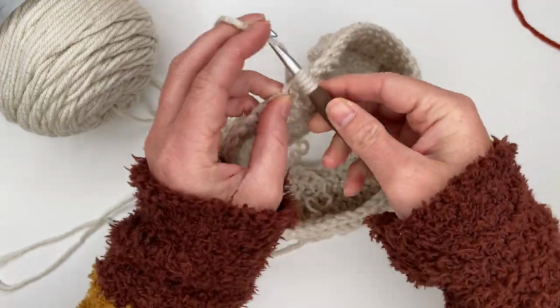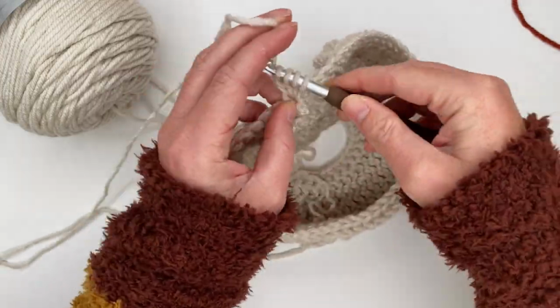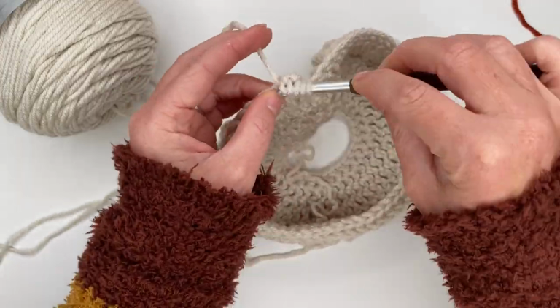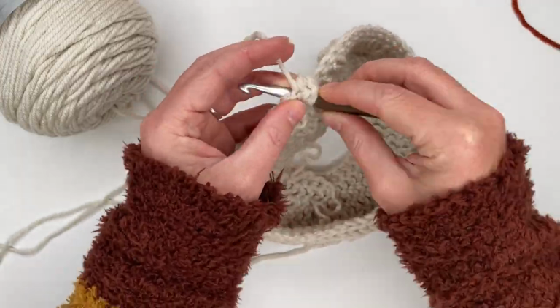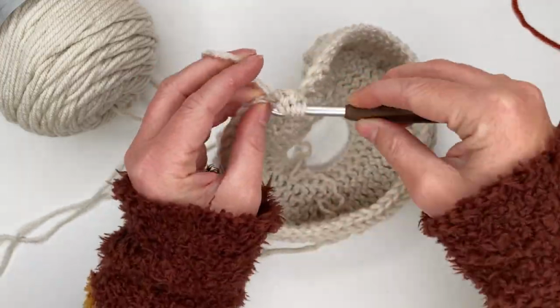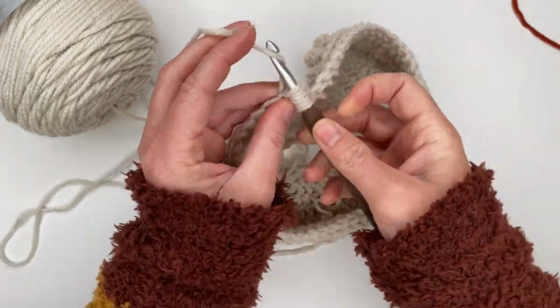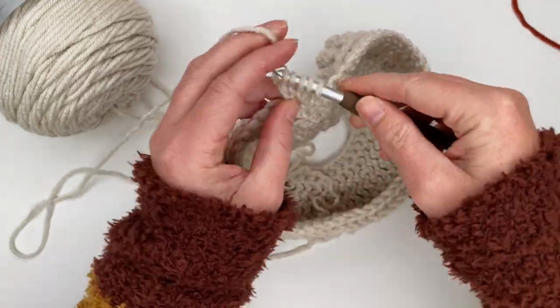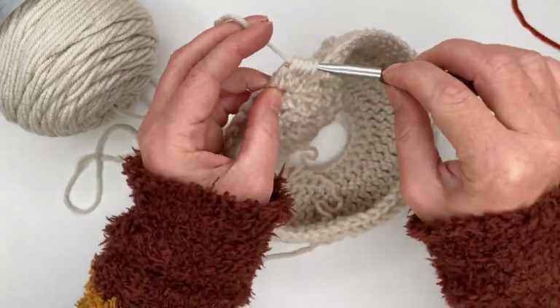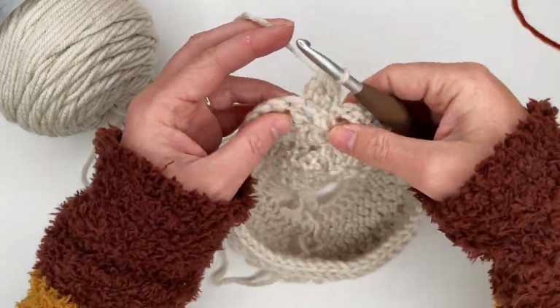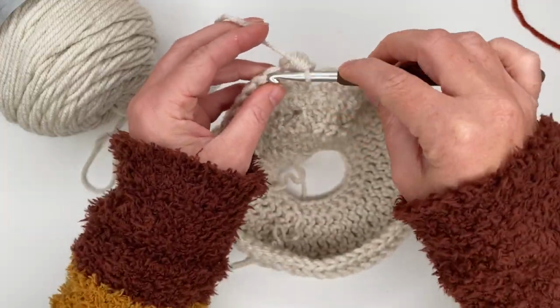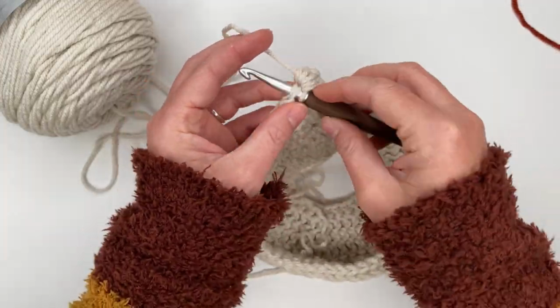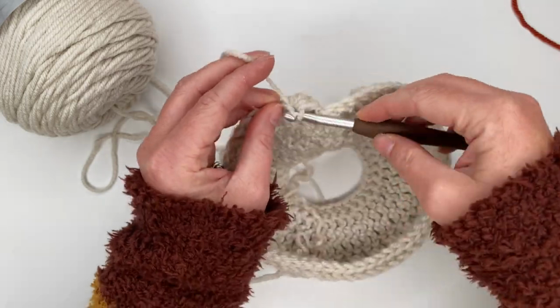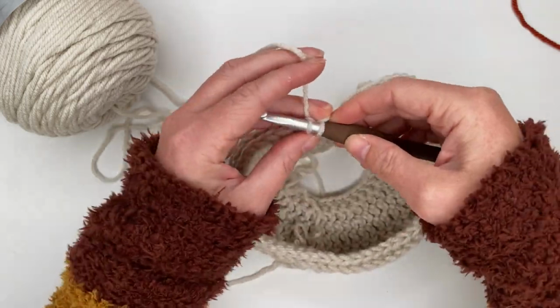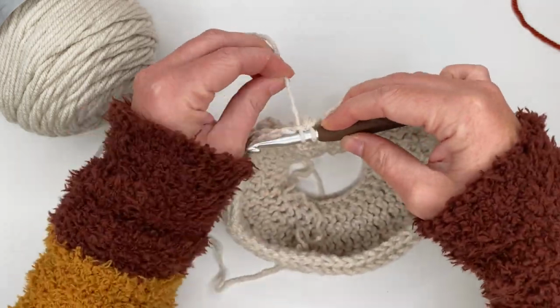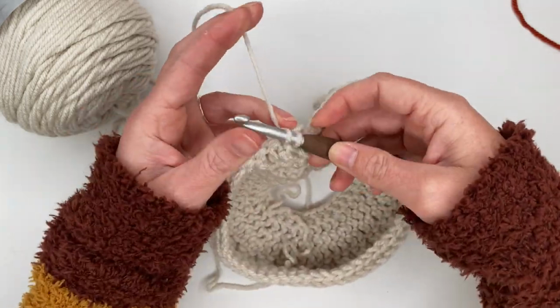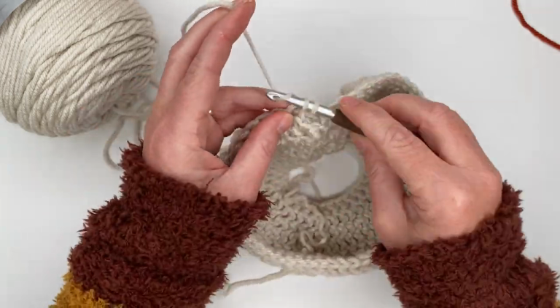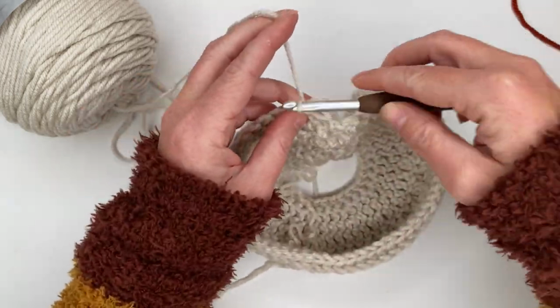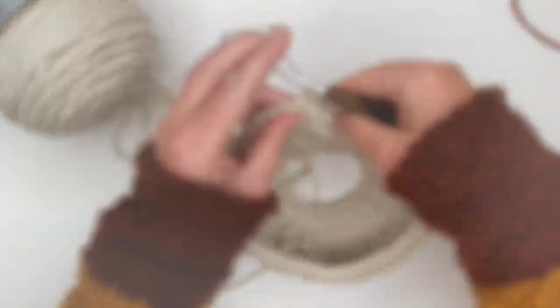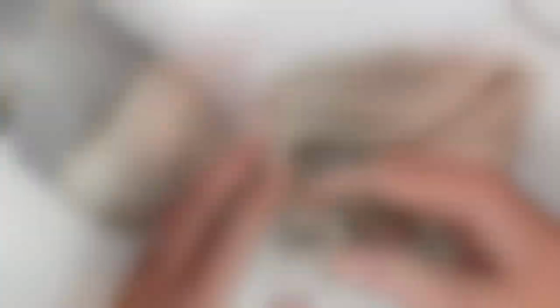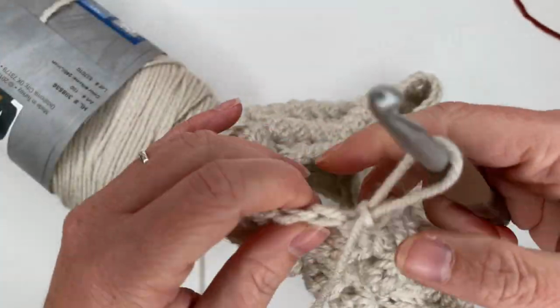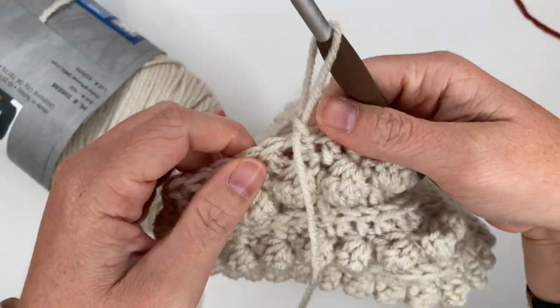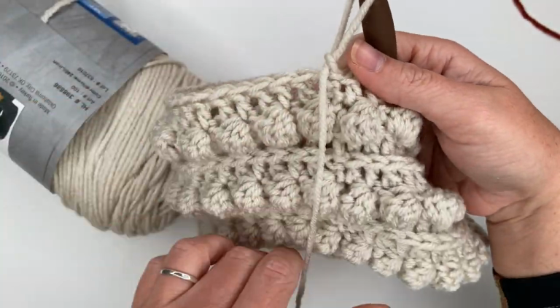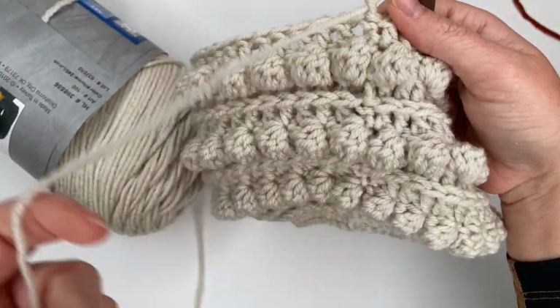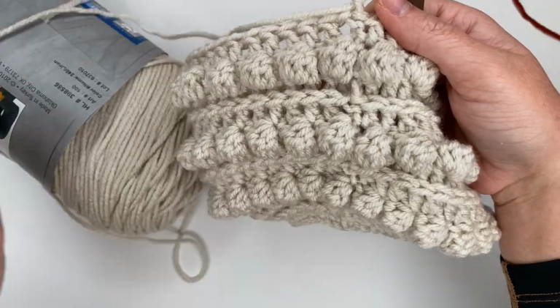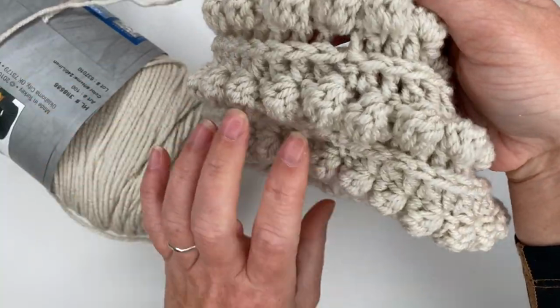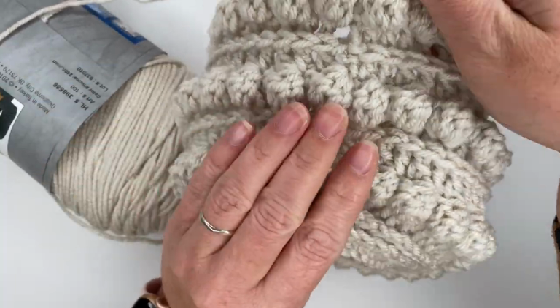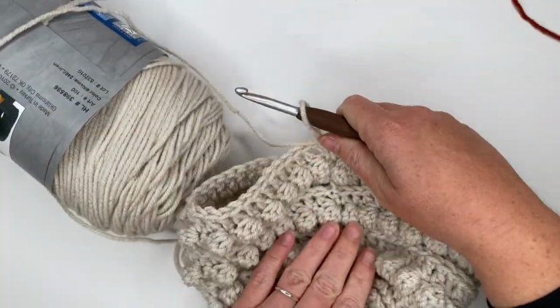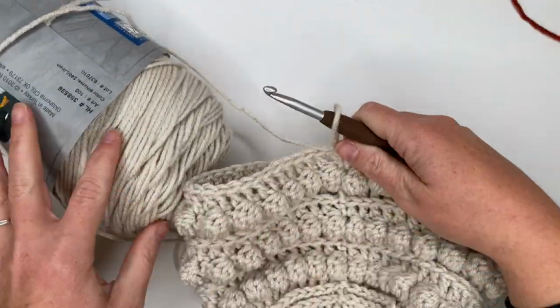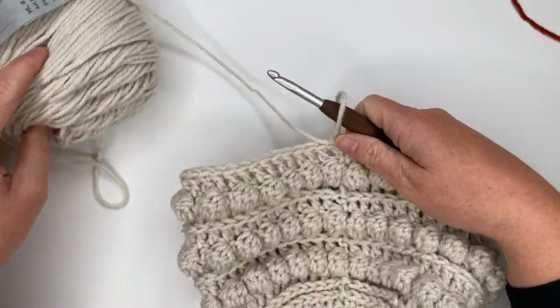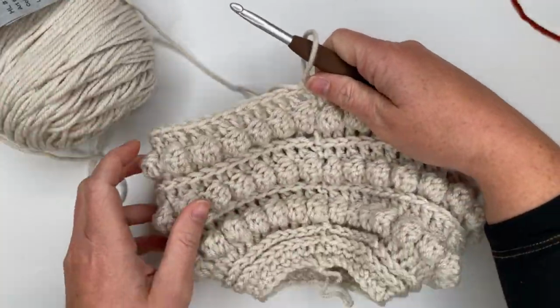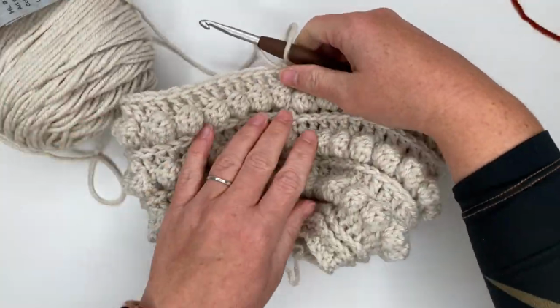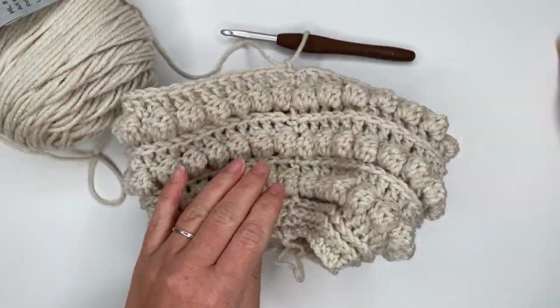Finishing up row seven — I just finished my 57th double crochet. Join into the top of my chain two, chain one, and turn your work — very important. Now we are going to do row eight which is going to be exactly the same as row five, another bobble row. We're going to repeat rows five, six, and seven two more times.